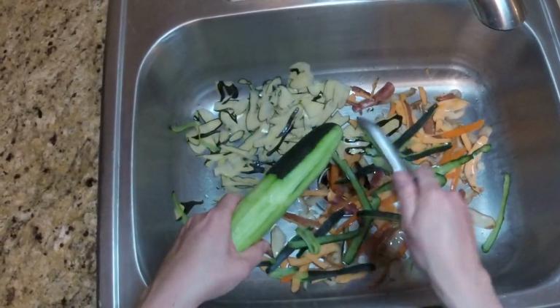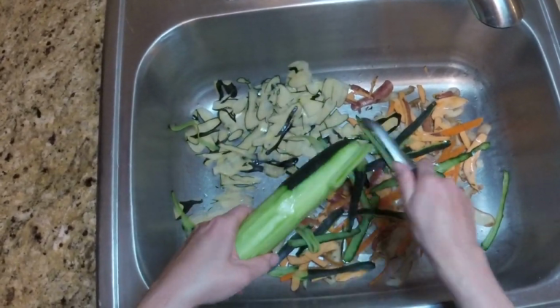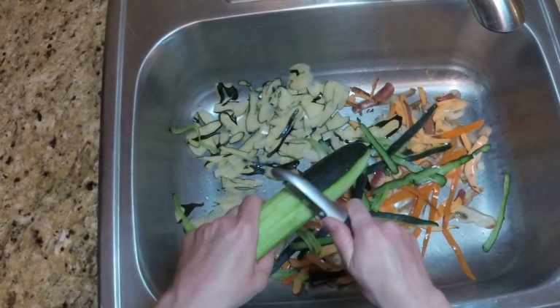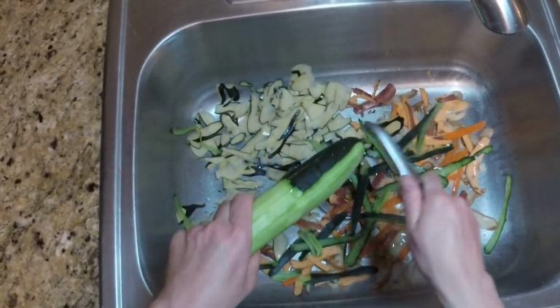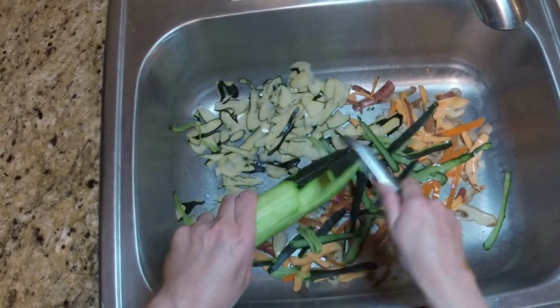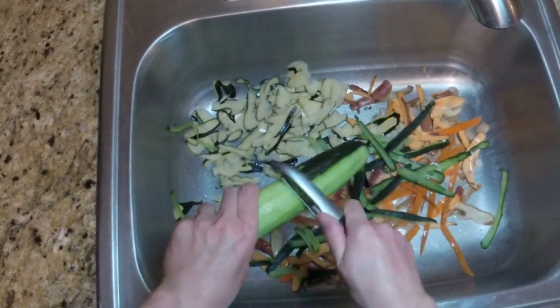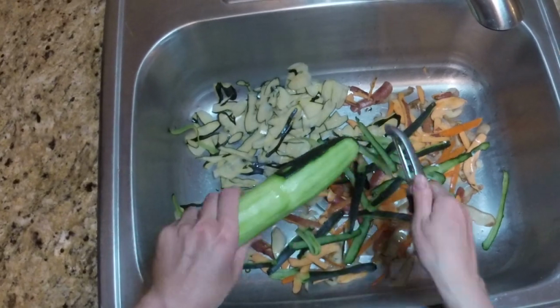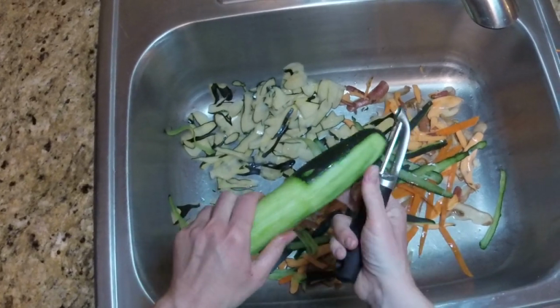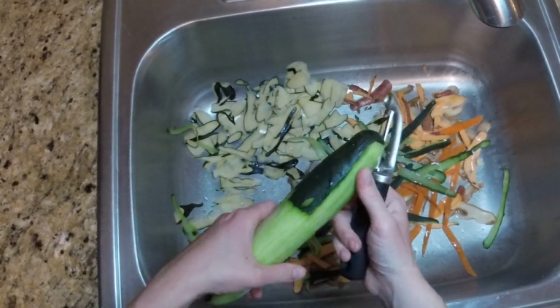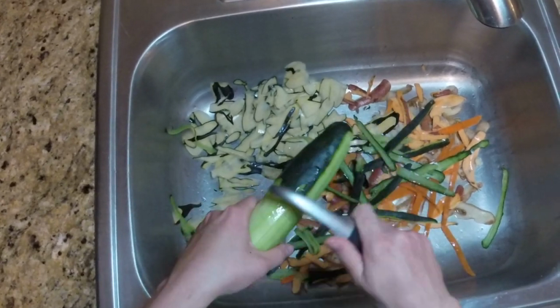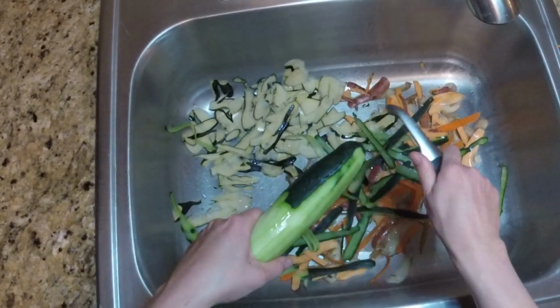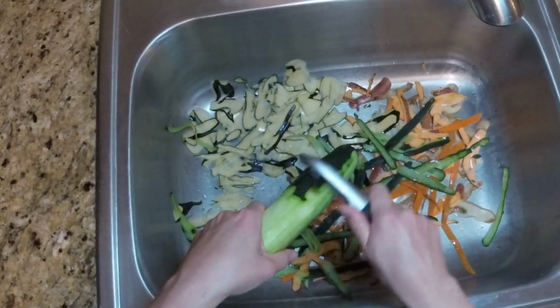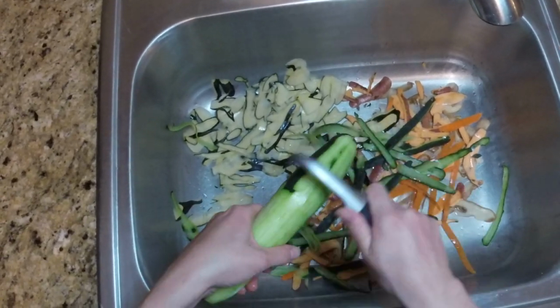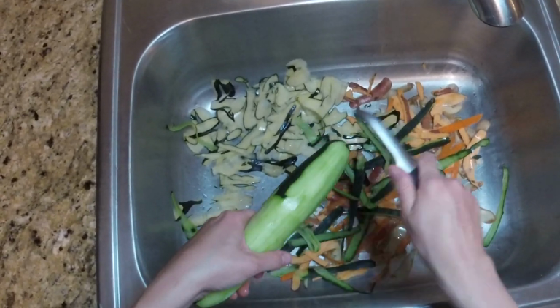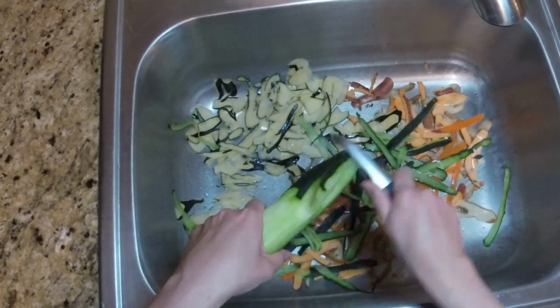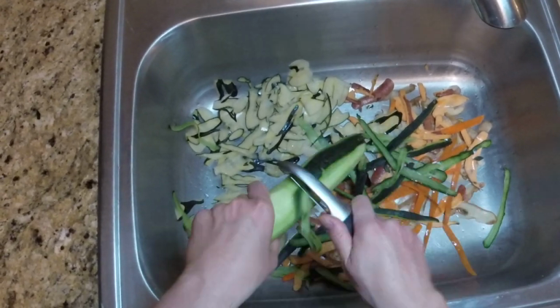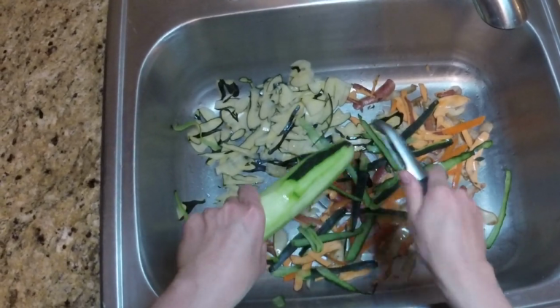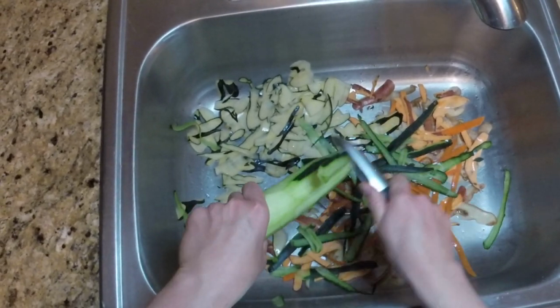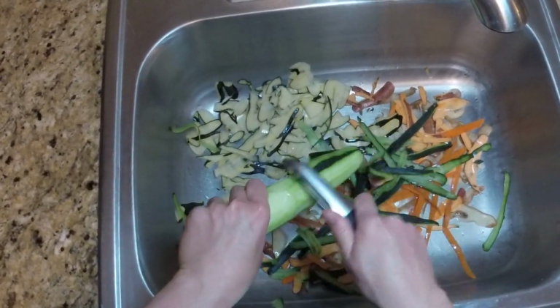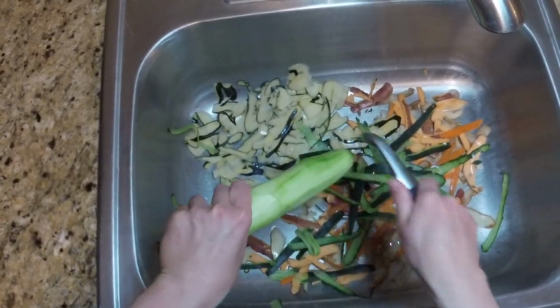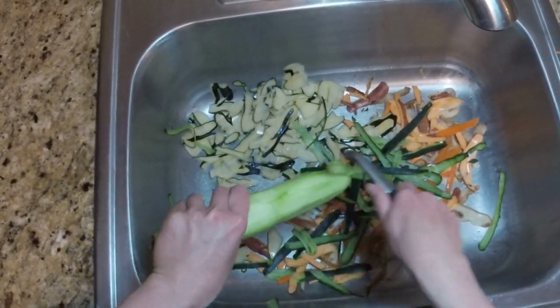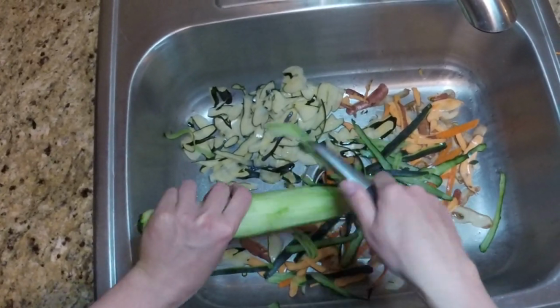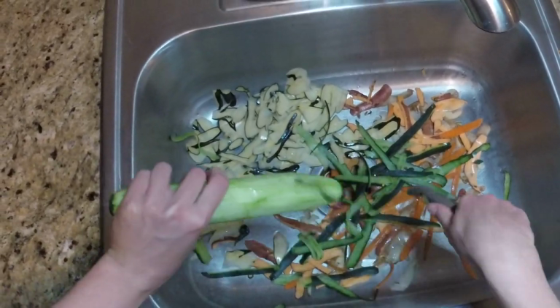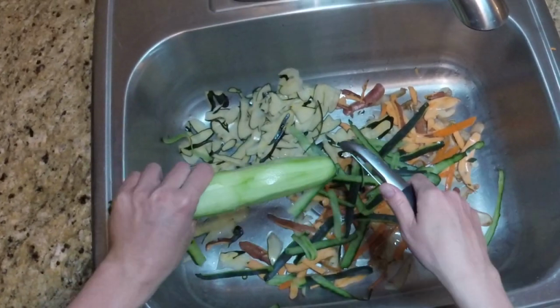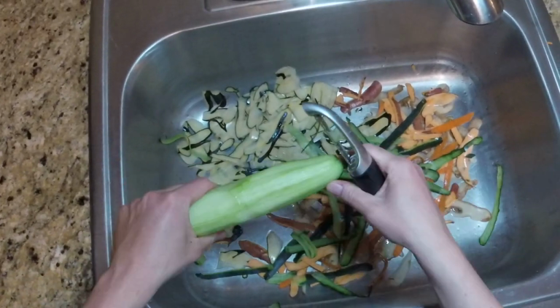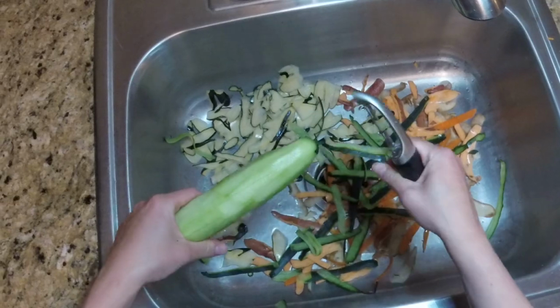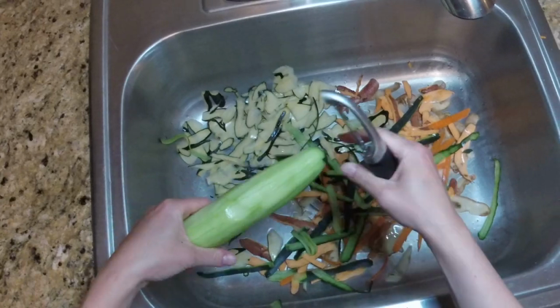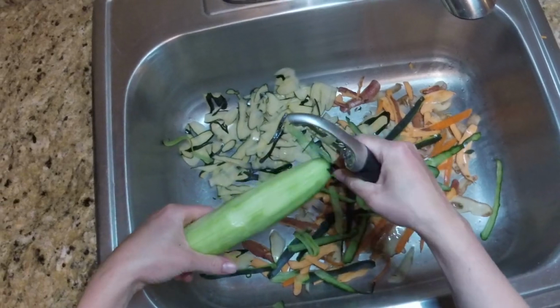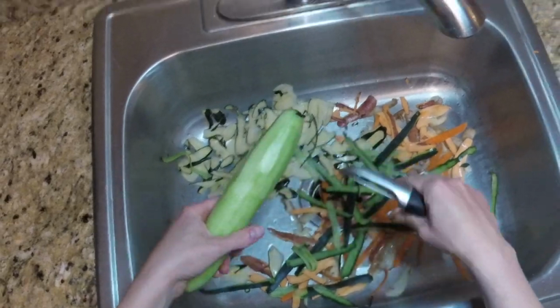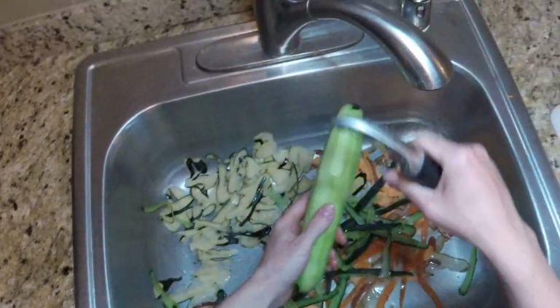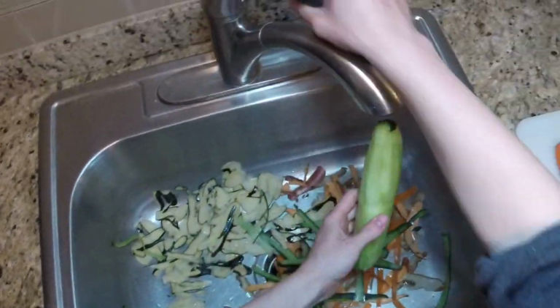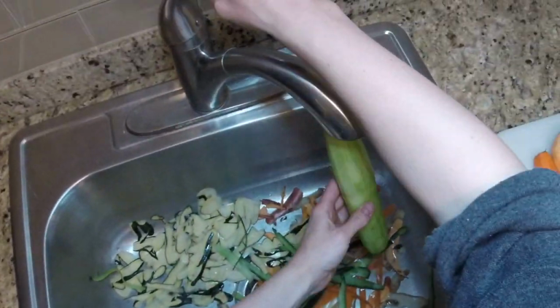In my opinion, the extra cost is worth it because the OXO Good Grips Pro Swivel works really well with minimal effort, and you can just throw it in the dishwasher when you are done.